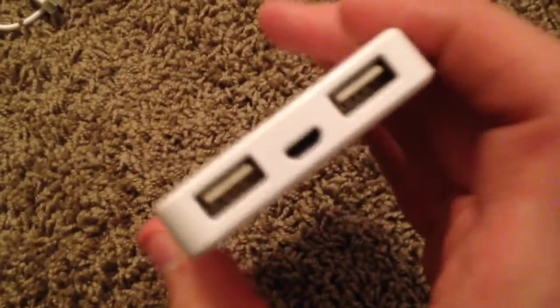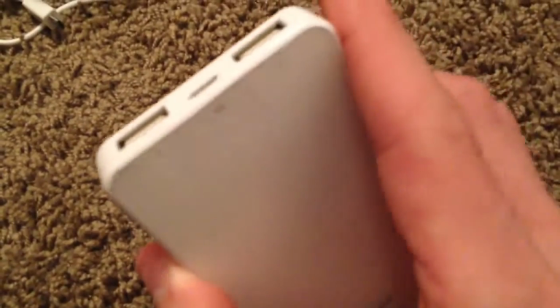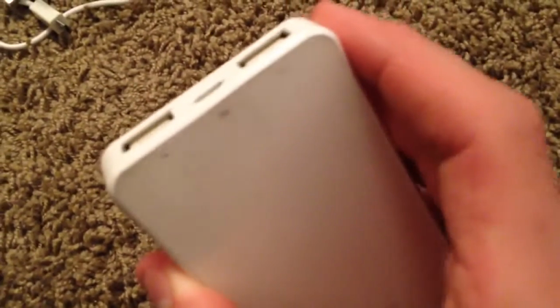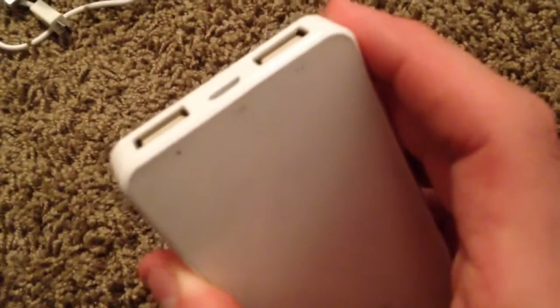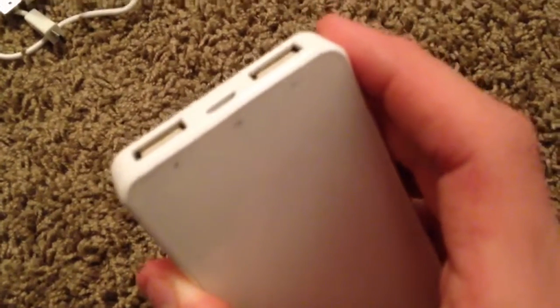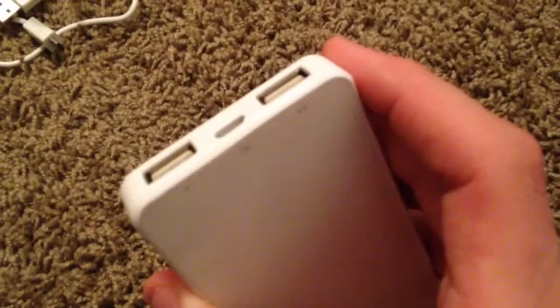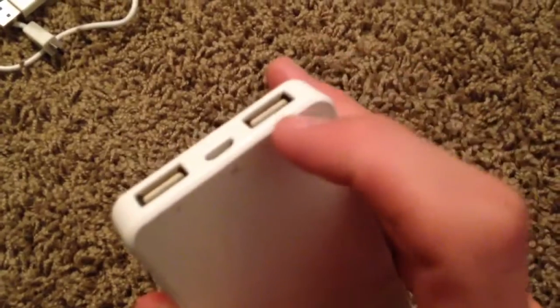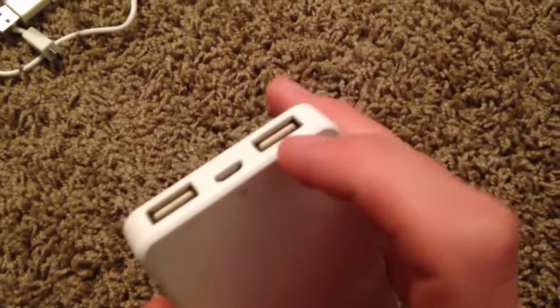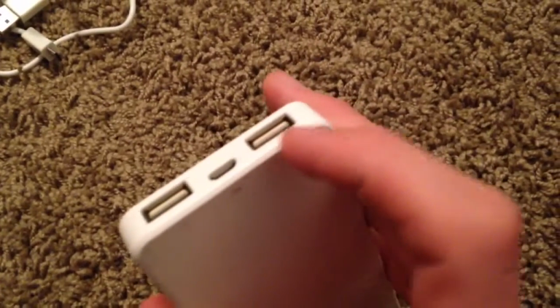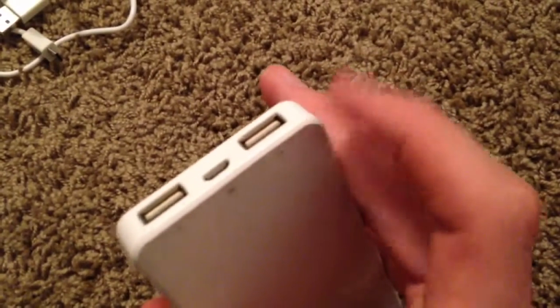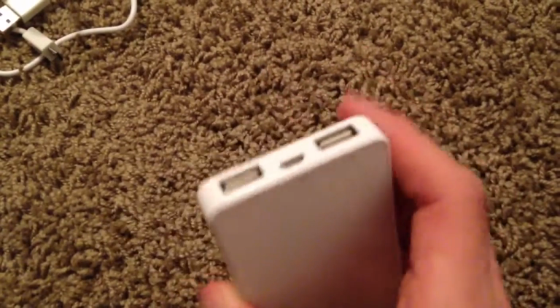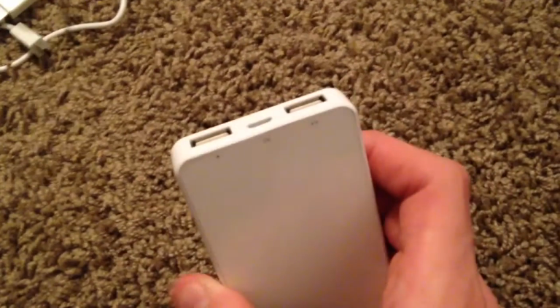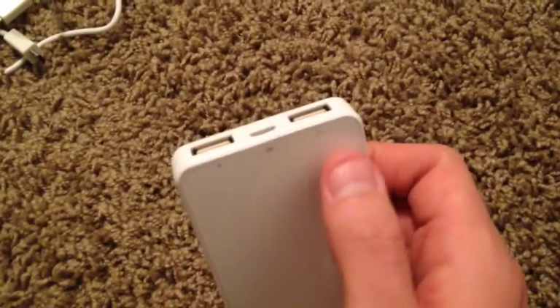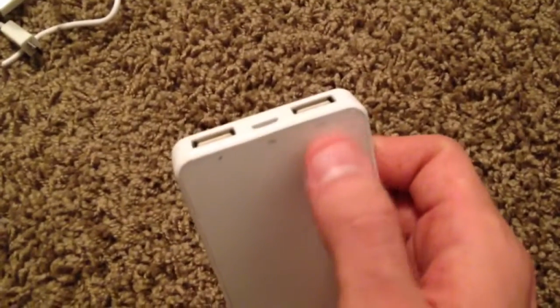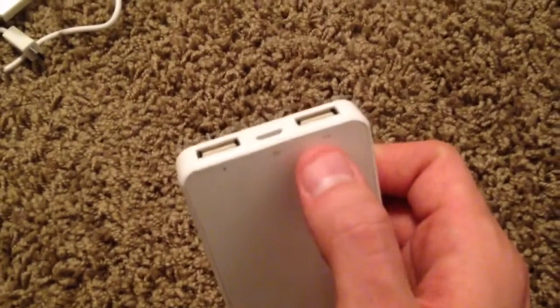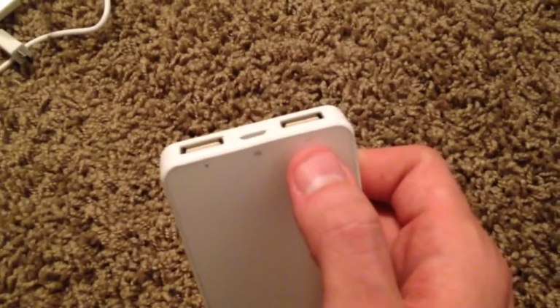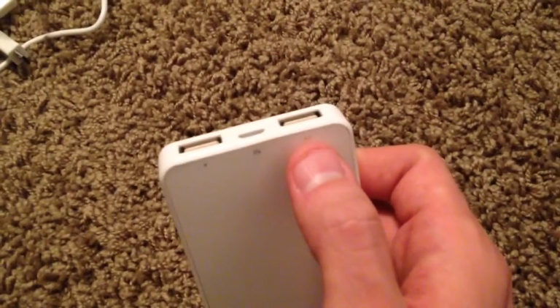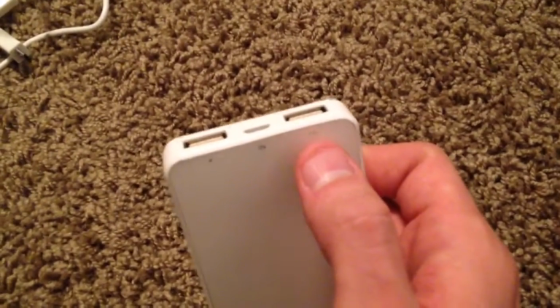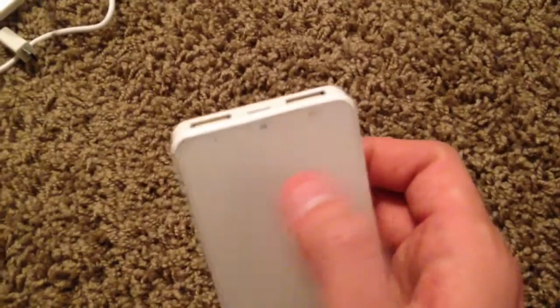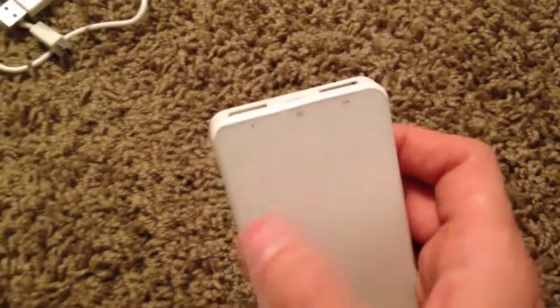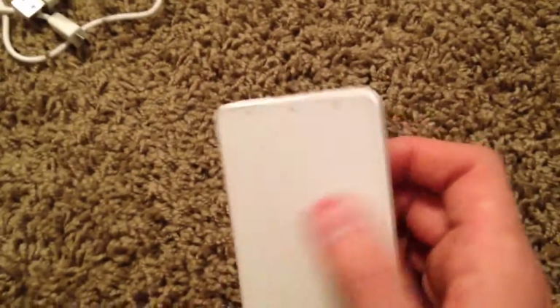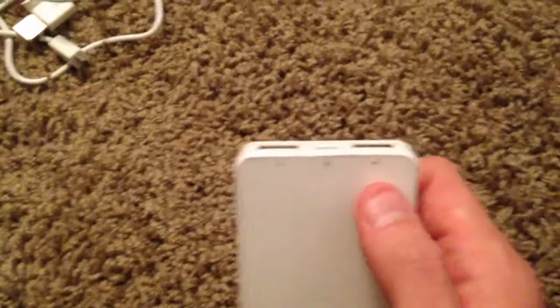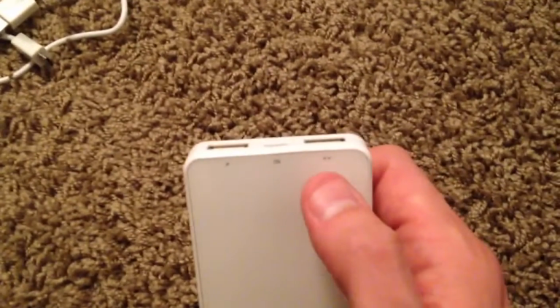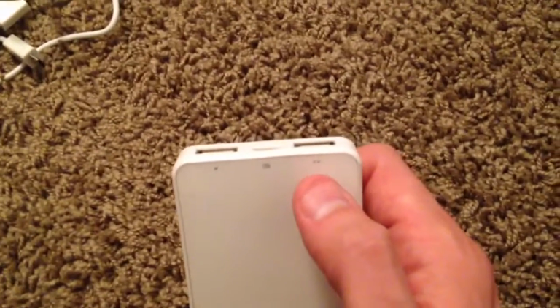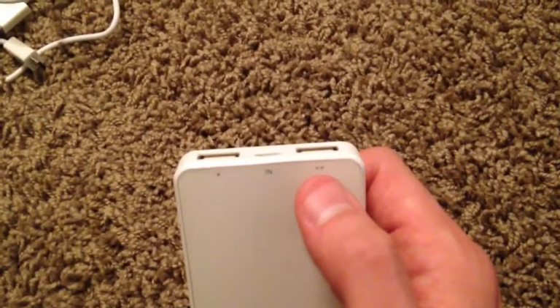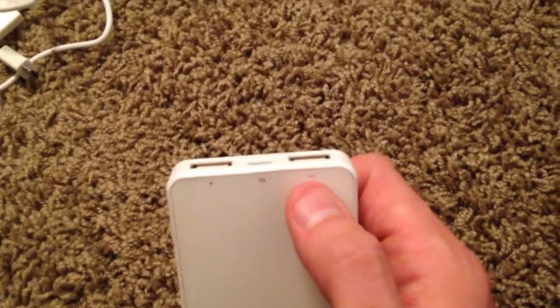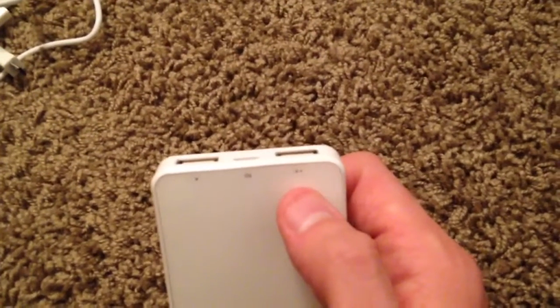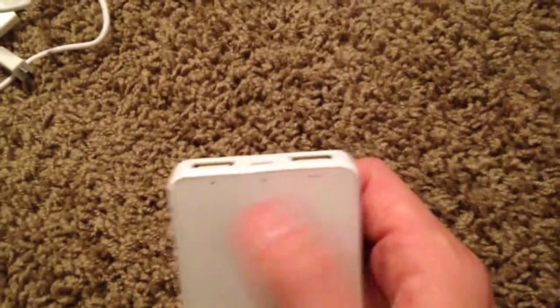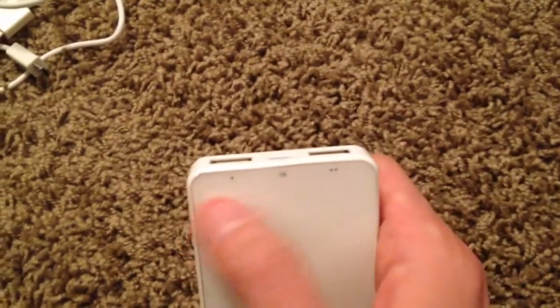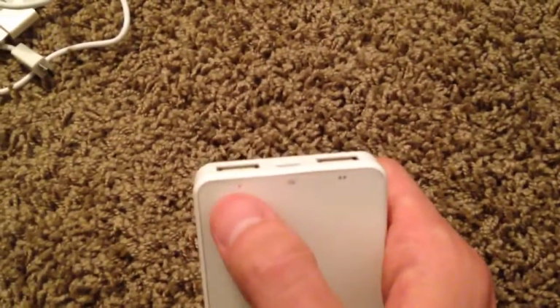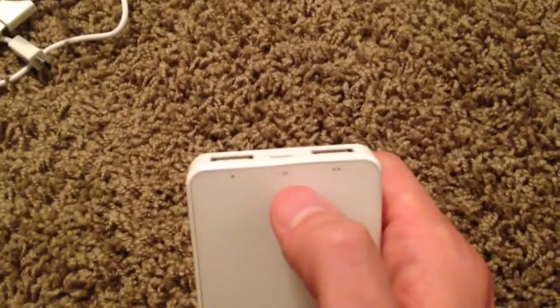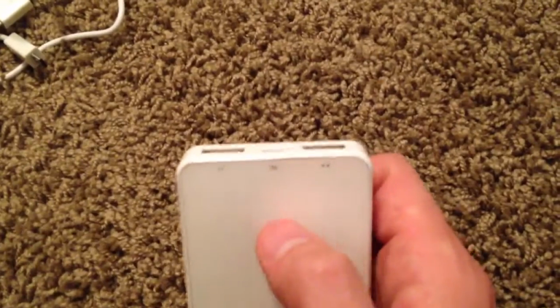It has a 1 amp port and a 2 amp port. The 2 amp port would be for iPads, tablets, something like that. I wouldn't recommend charging a phone on 2 amps, even some of the bigger capacity ones like the Galaxy Note. You might be able to, but I would just recommend using the 1 amp port.